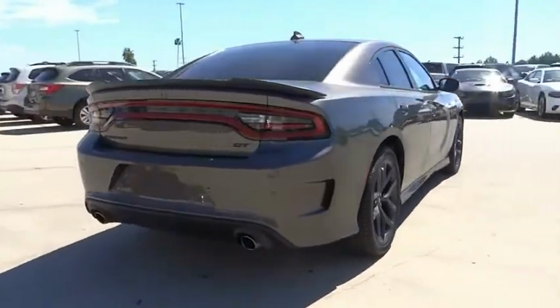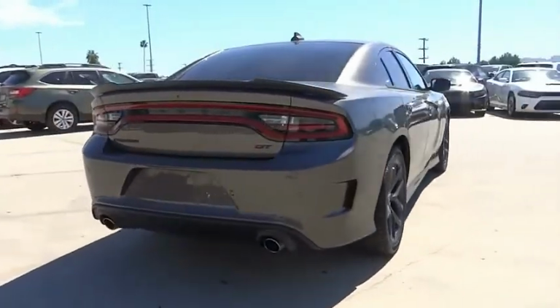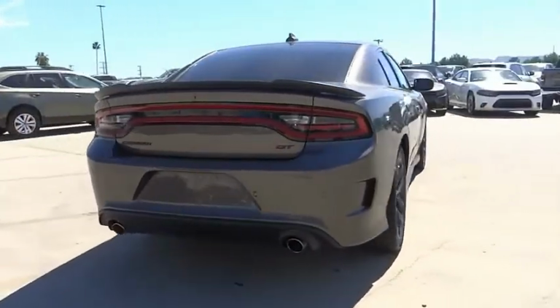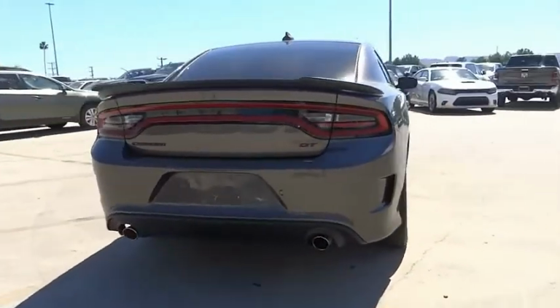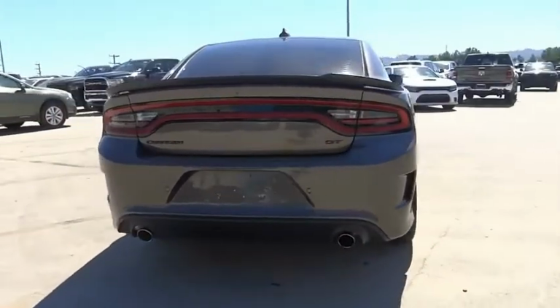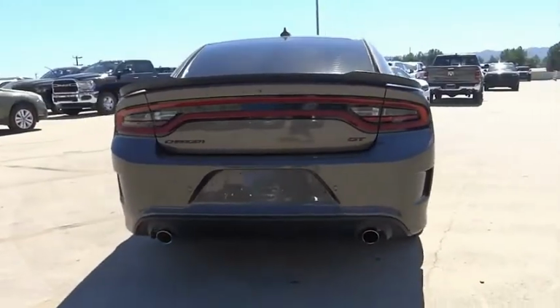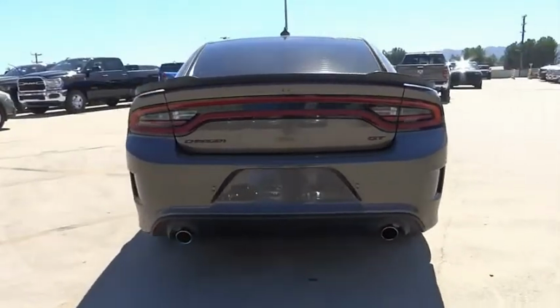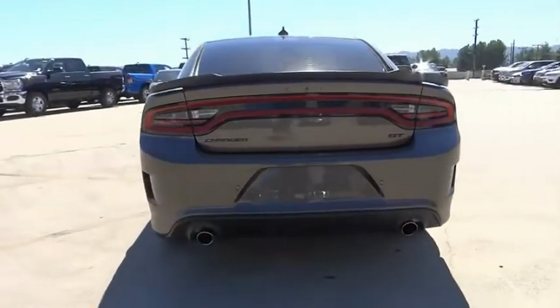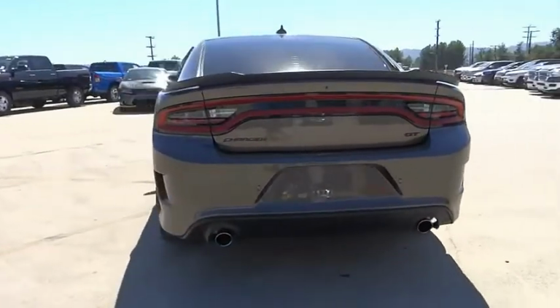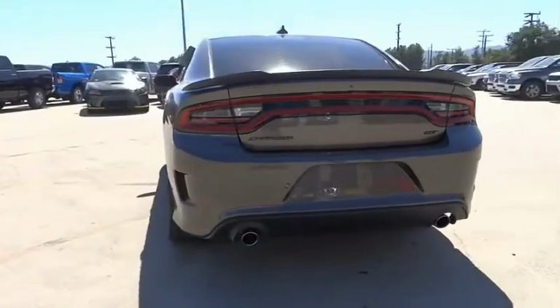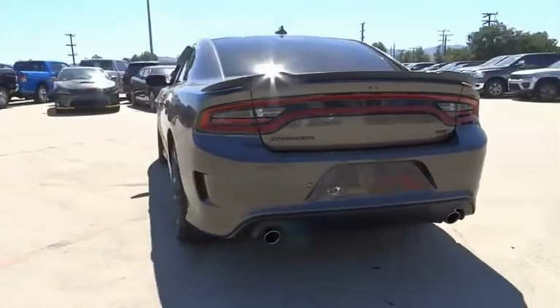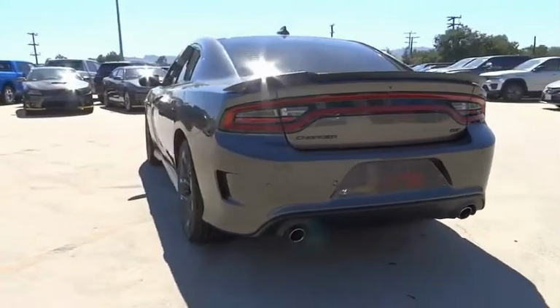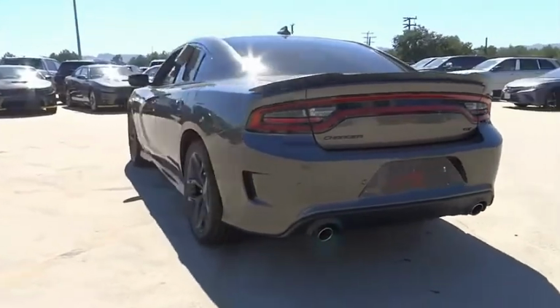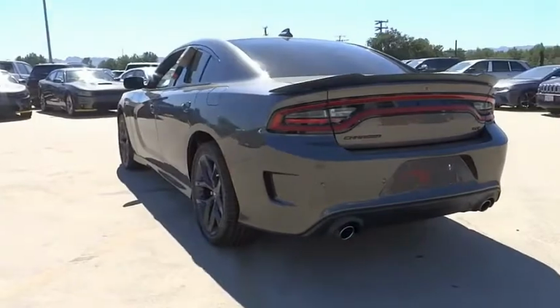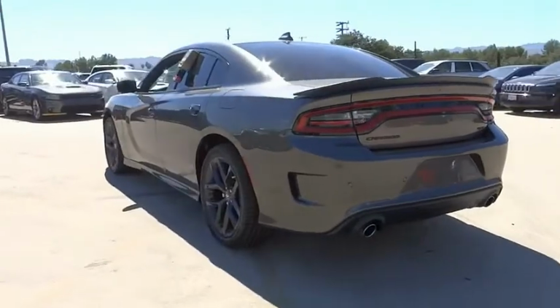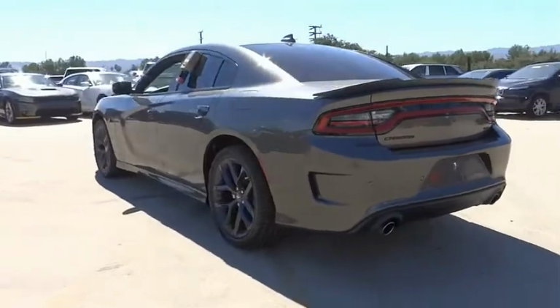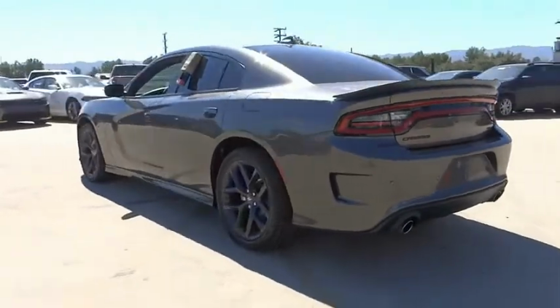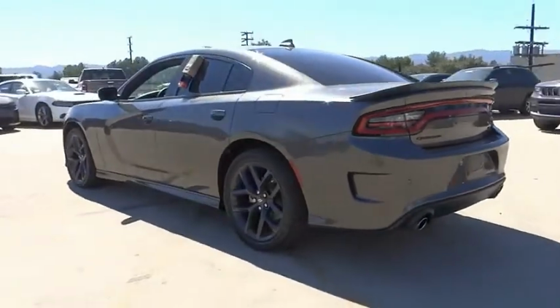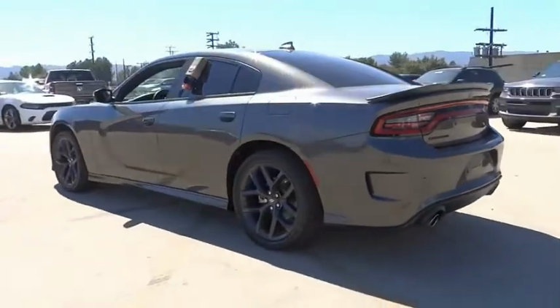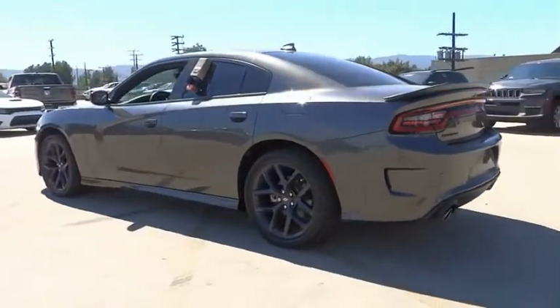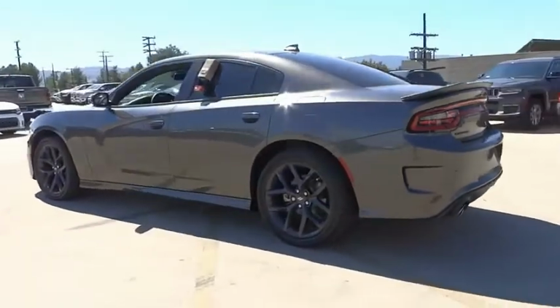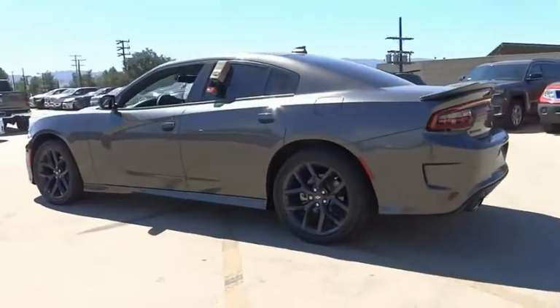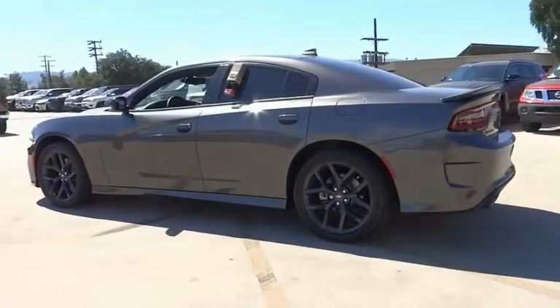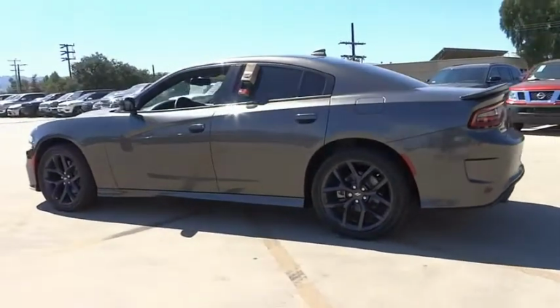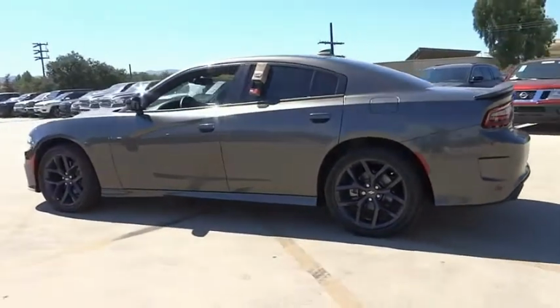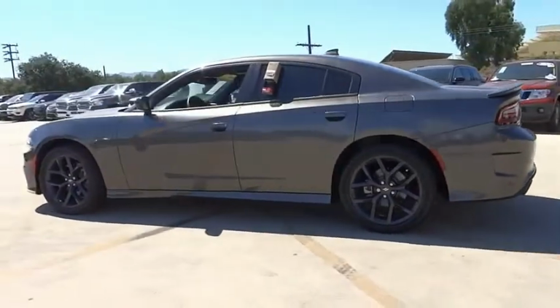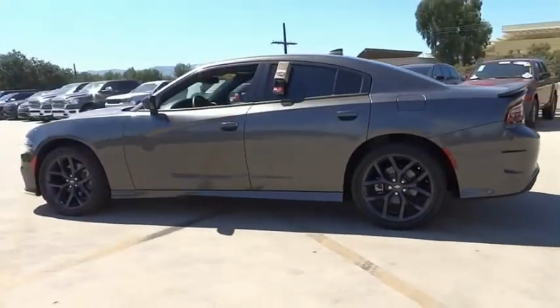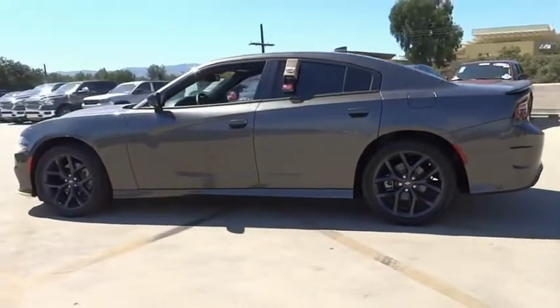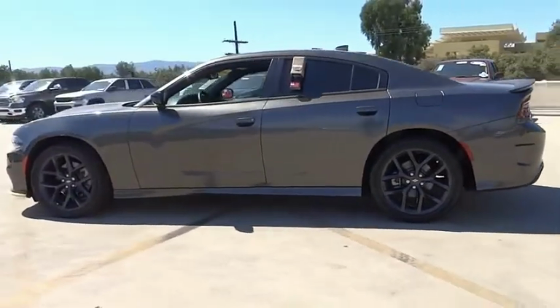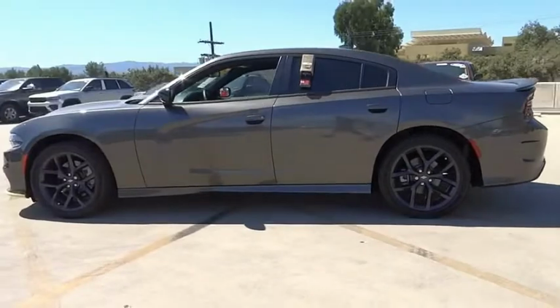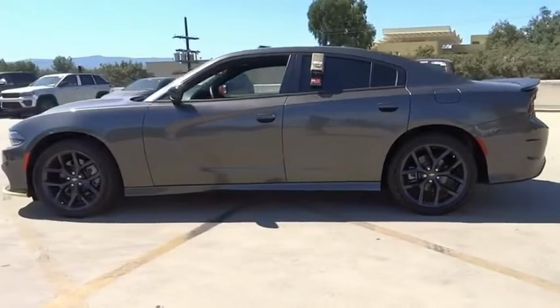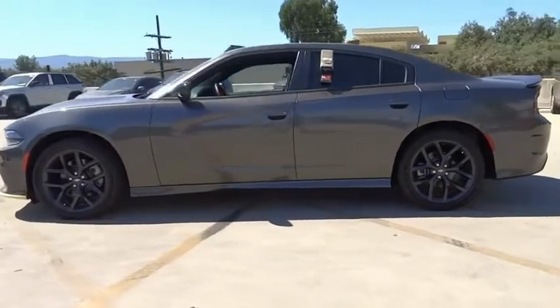Peace of mind comes standard with the Charger's 5-star government front and side impact crash test rating. This vehicle has less than 9,000 miles. Here are some of this vehicle's great options.